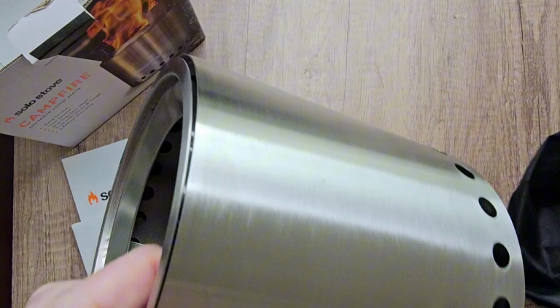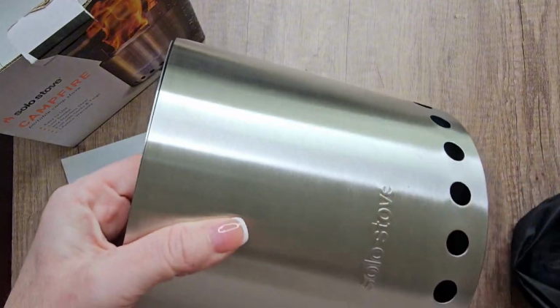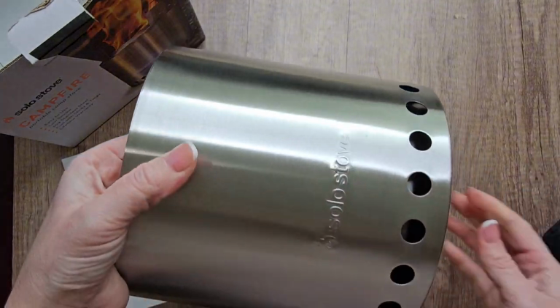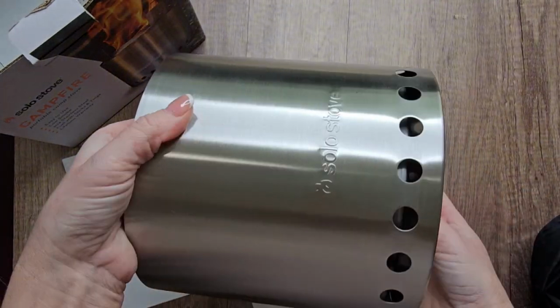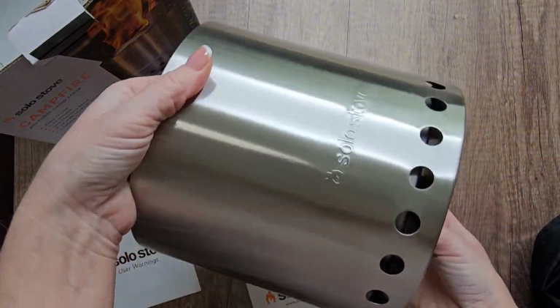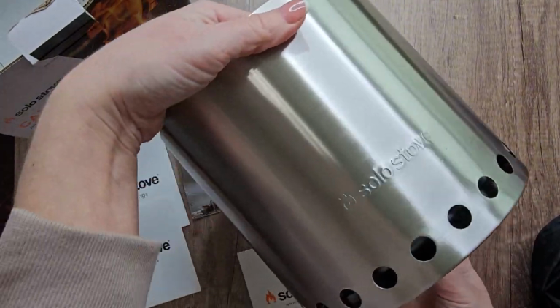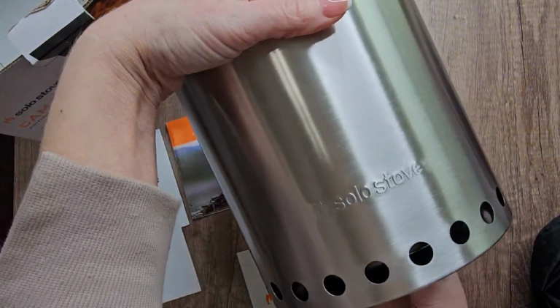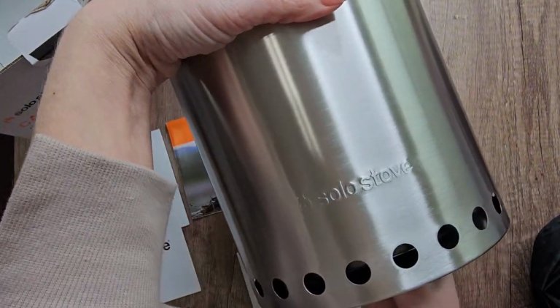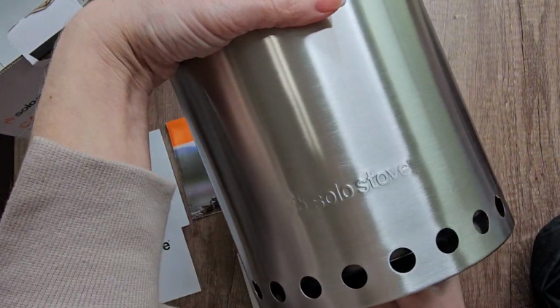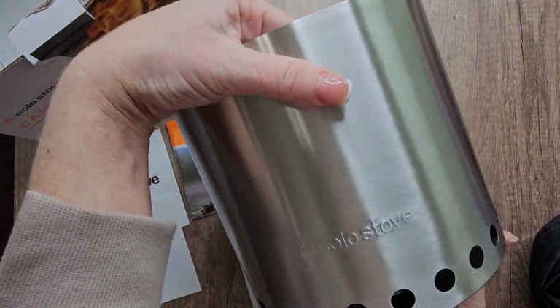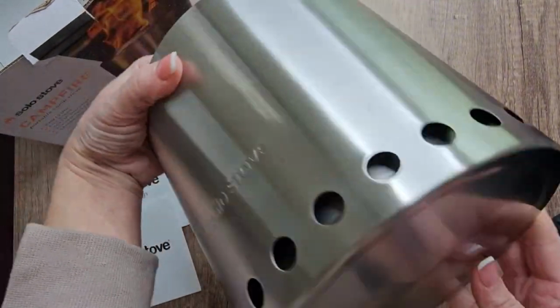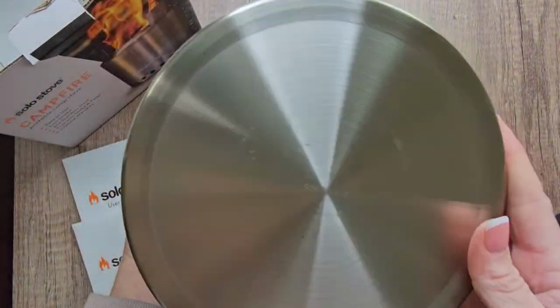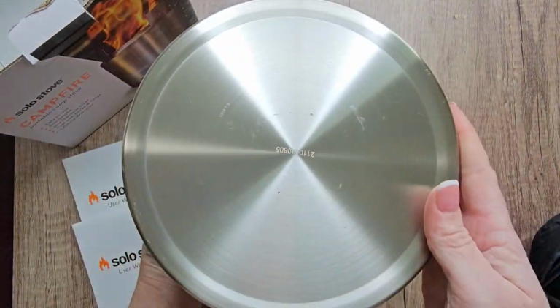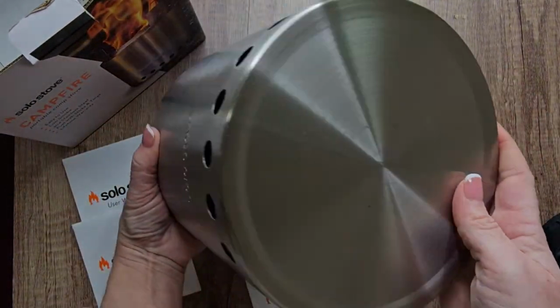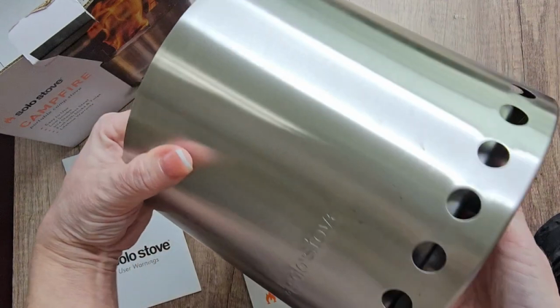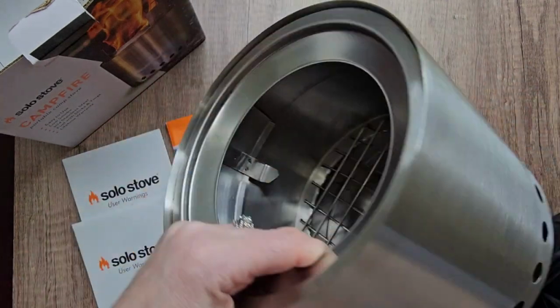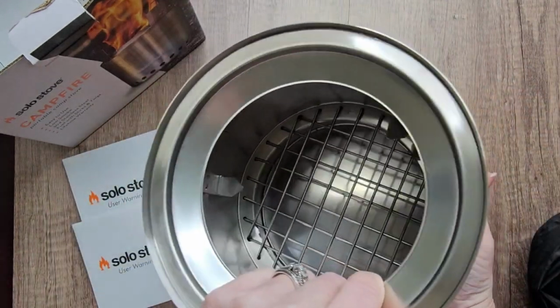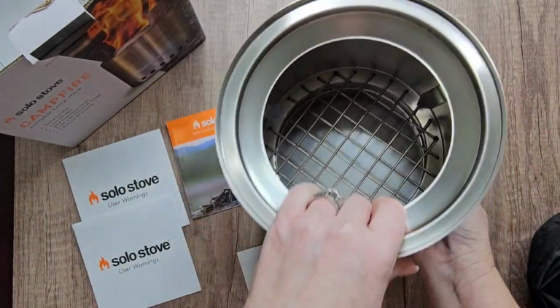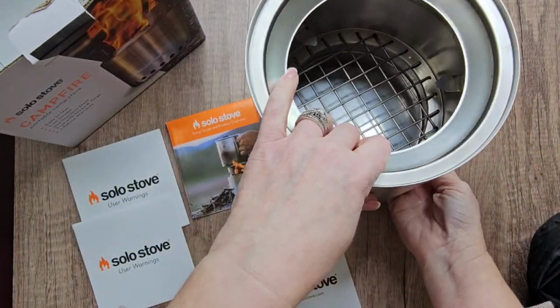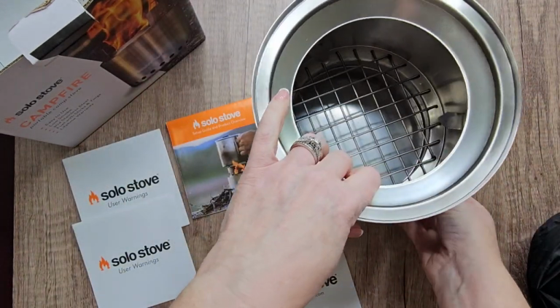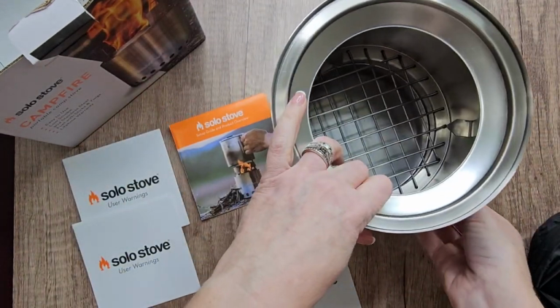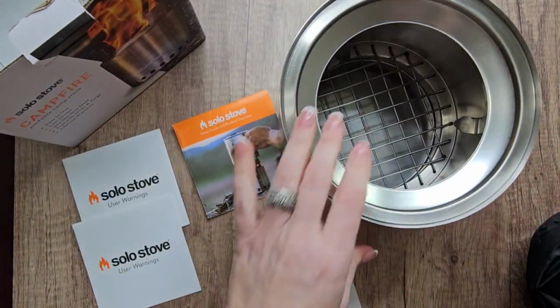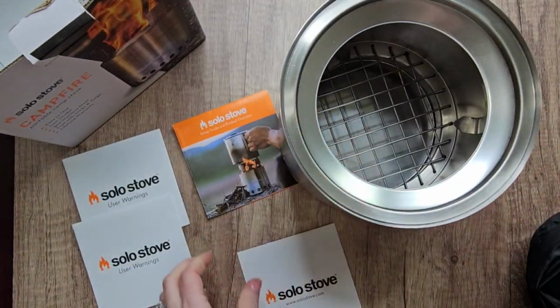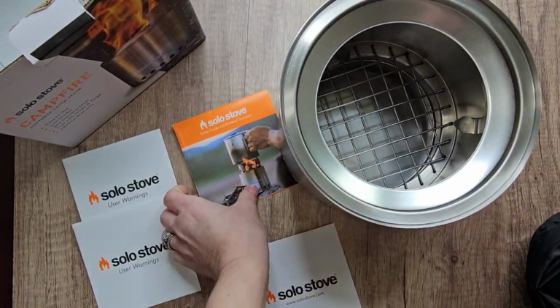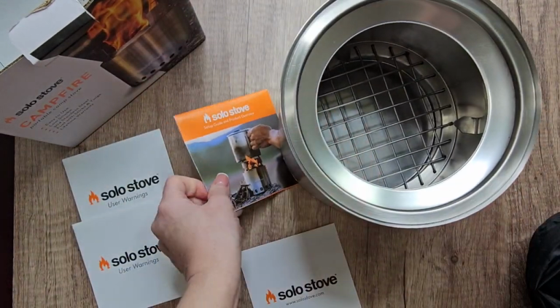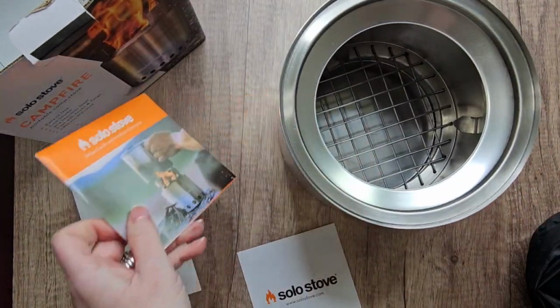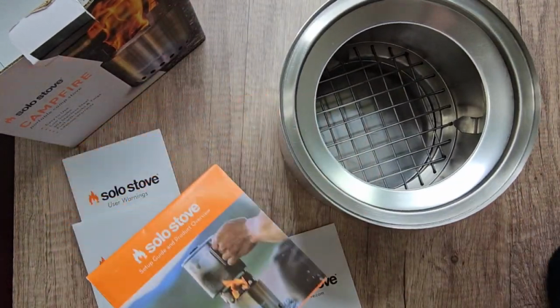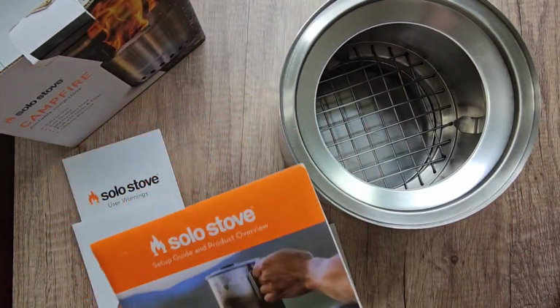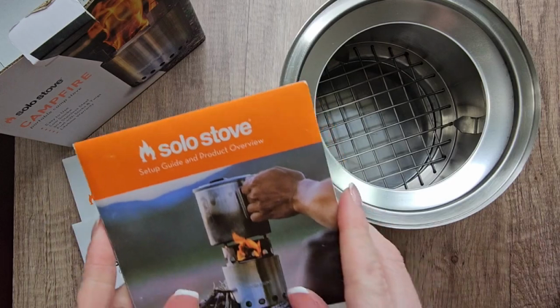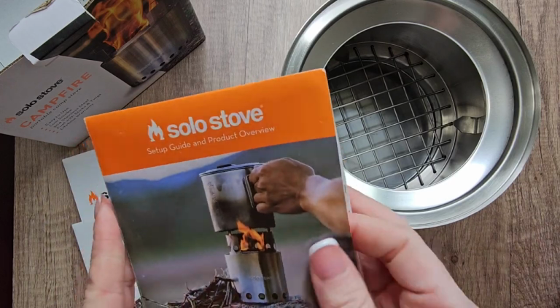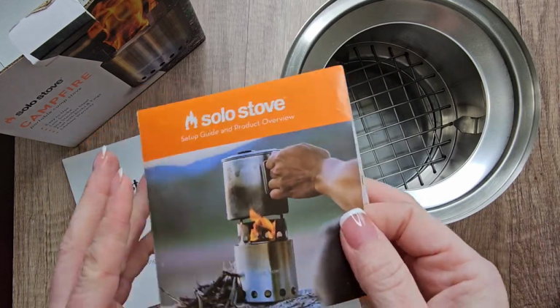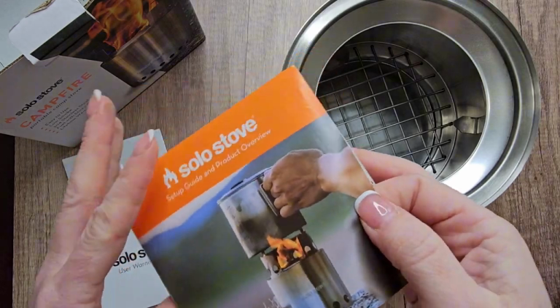As you can tell, it's going to fit in a backpack — easily portable, super easy to use. We actually have one already at the campsite that we do use, and this one we purchased for at home so that we could also have one on the back patio.